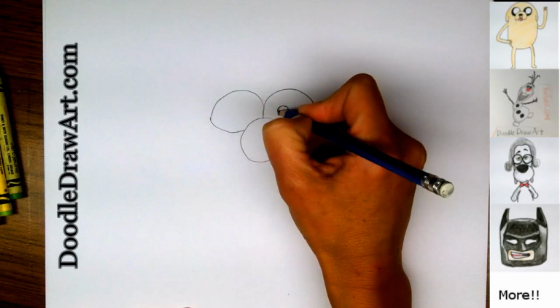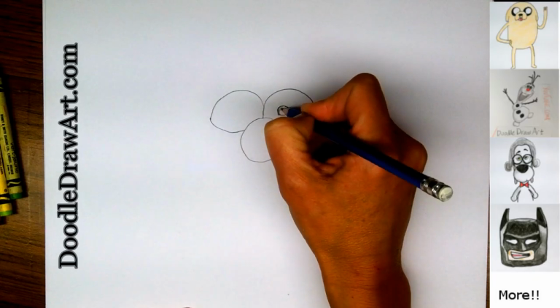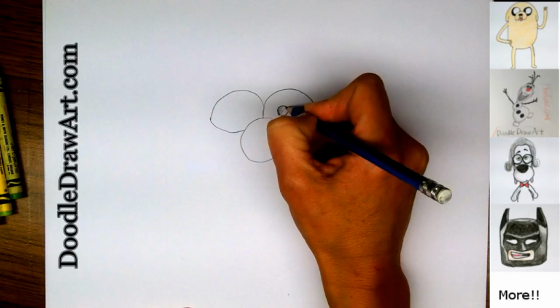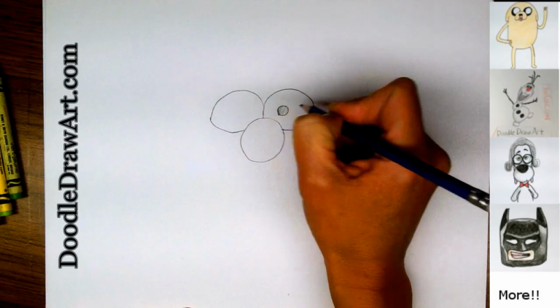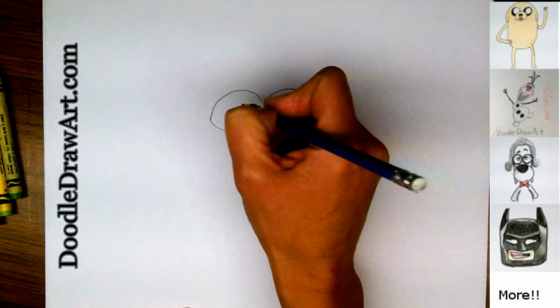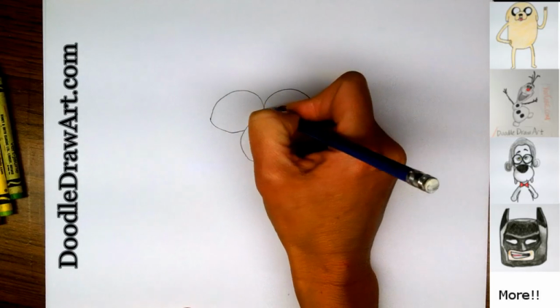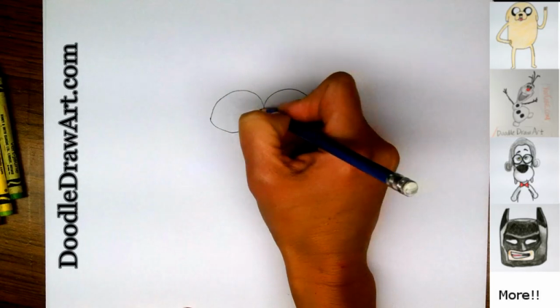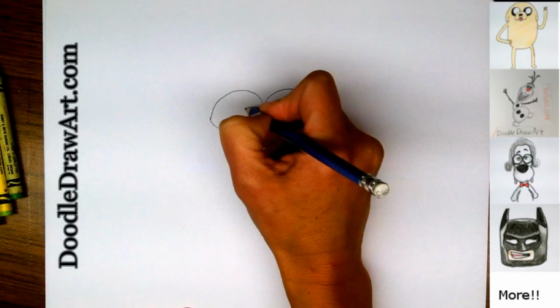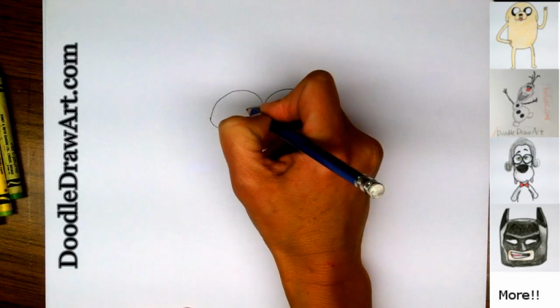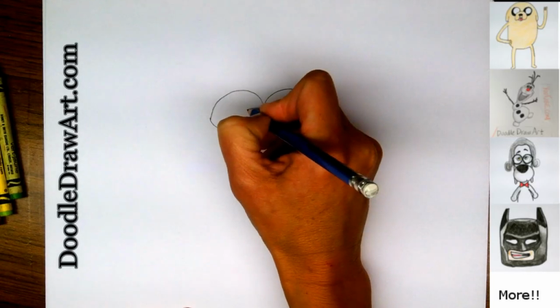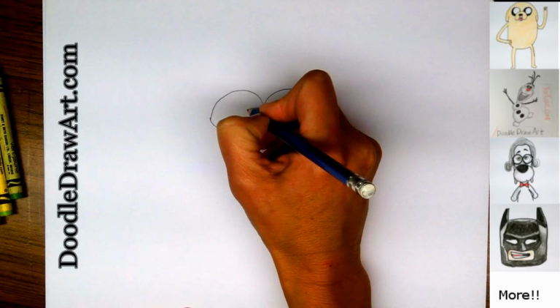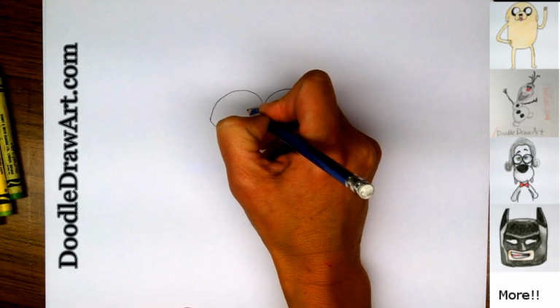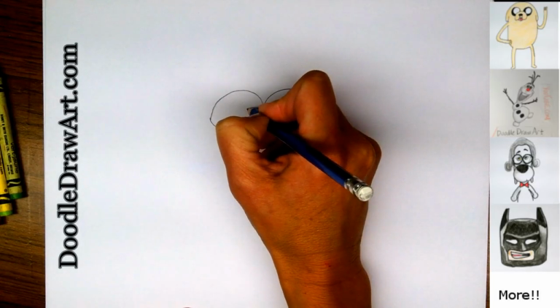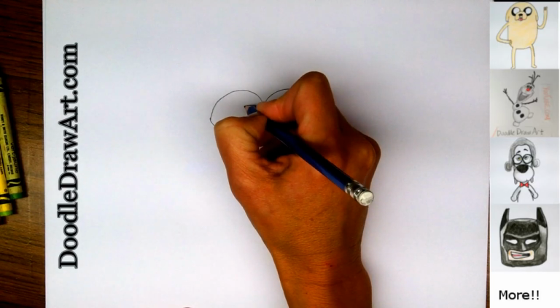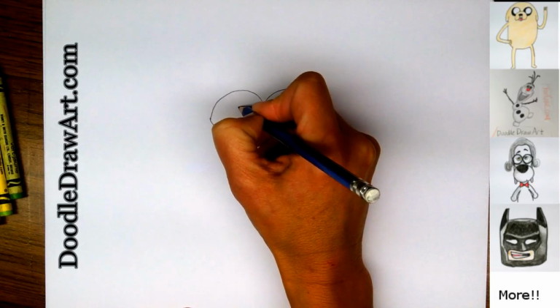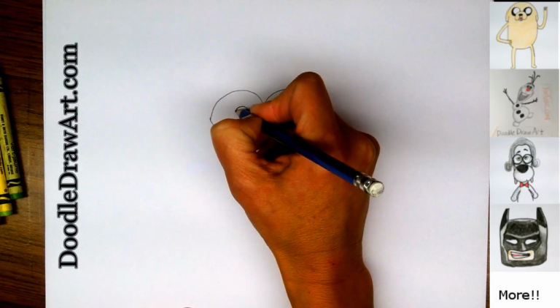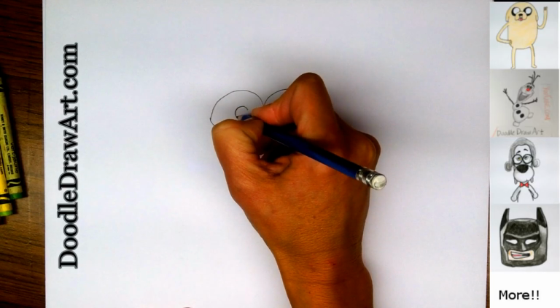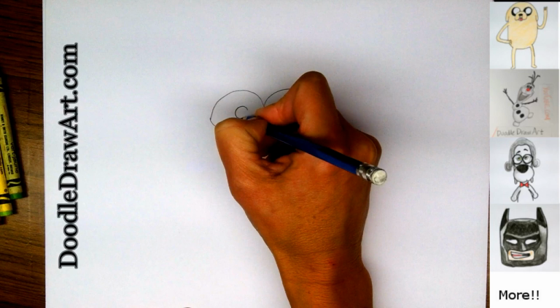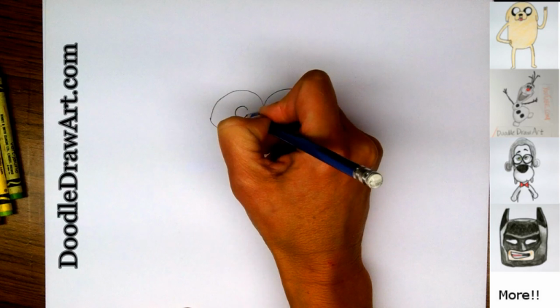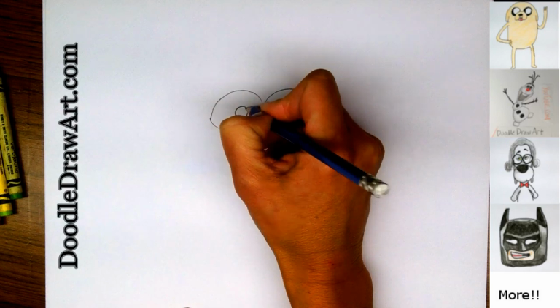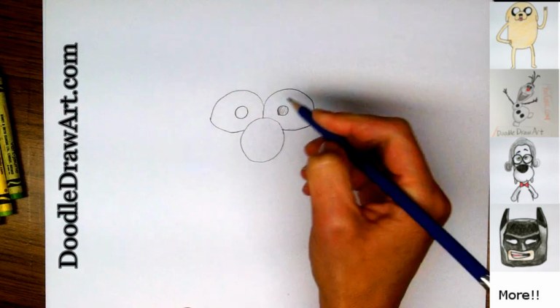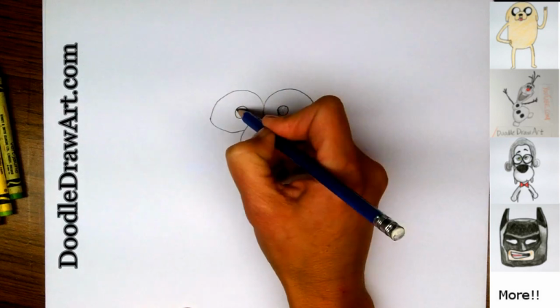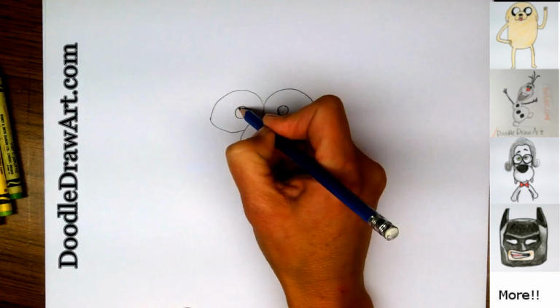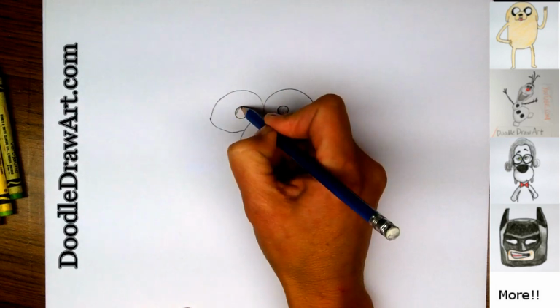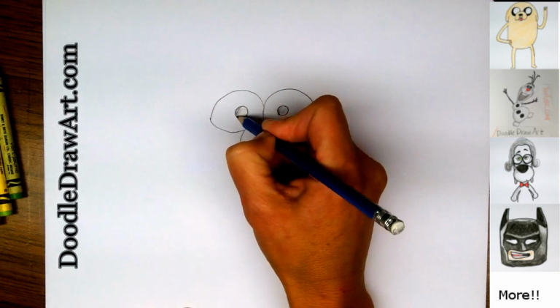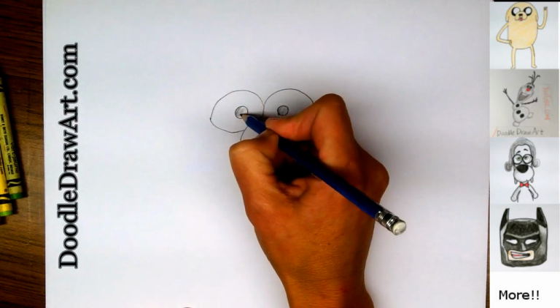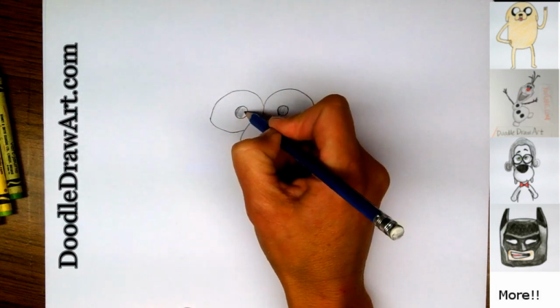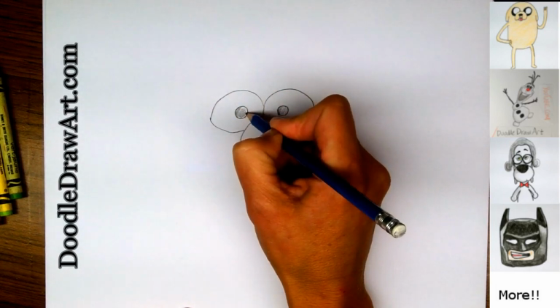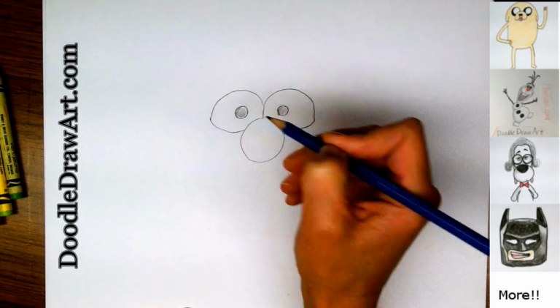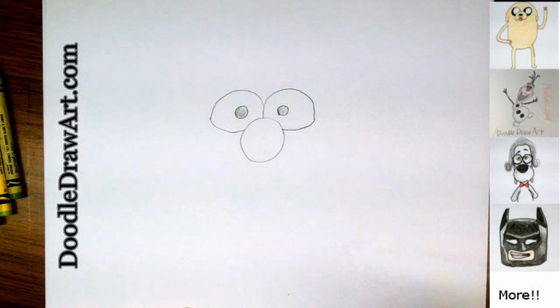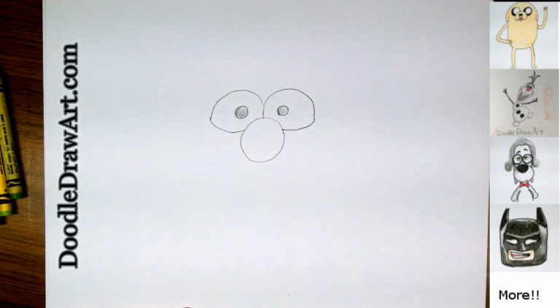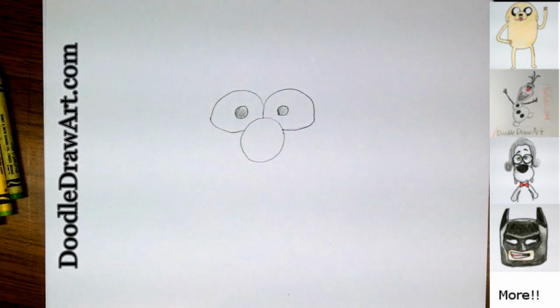We'll be coloring those in black. And another one right here. Color it in — so those will be nice and black when we're done.